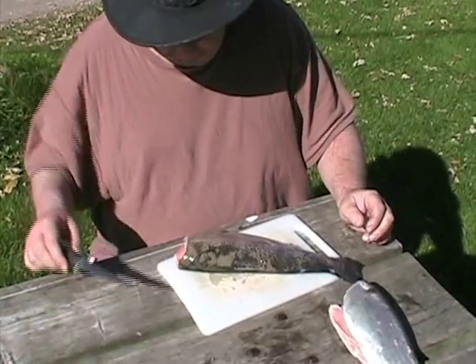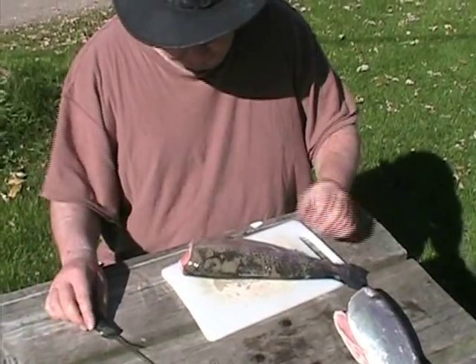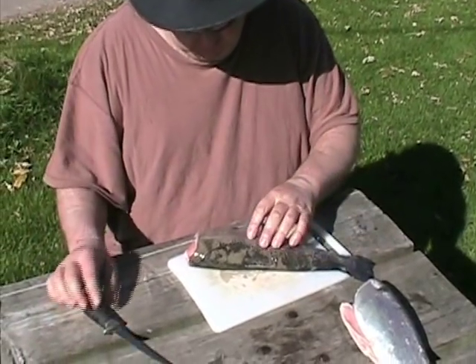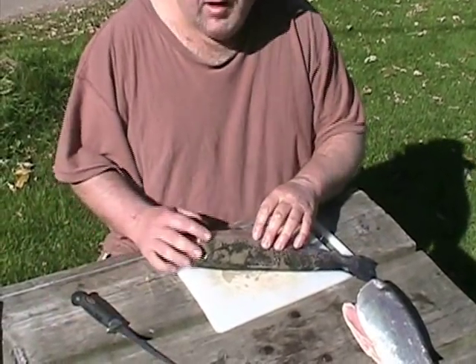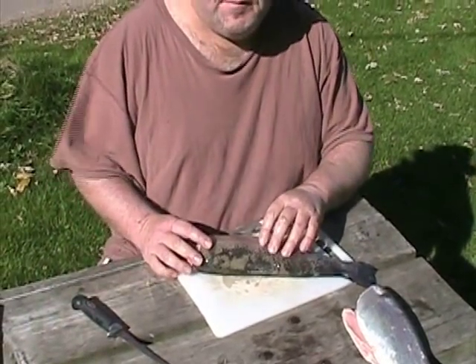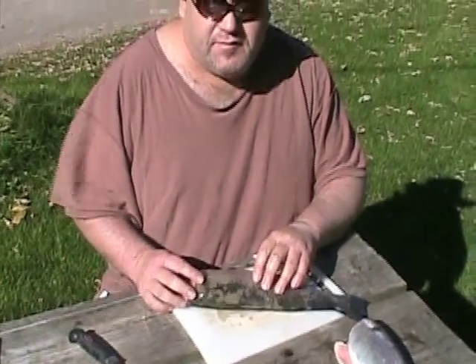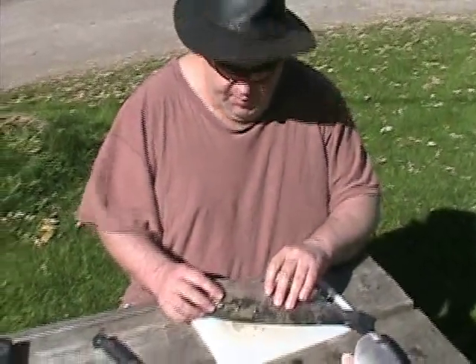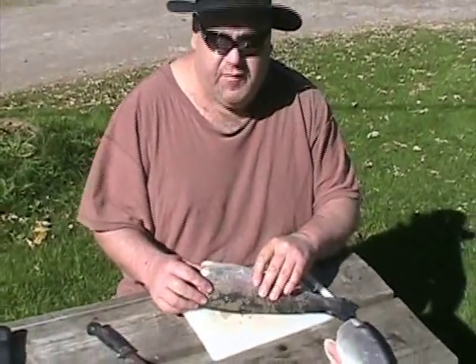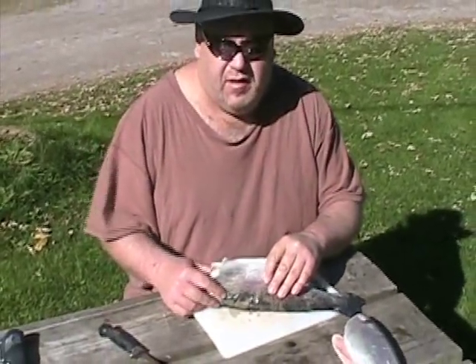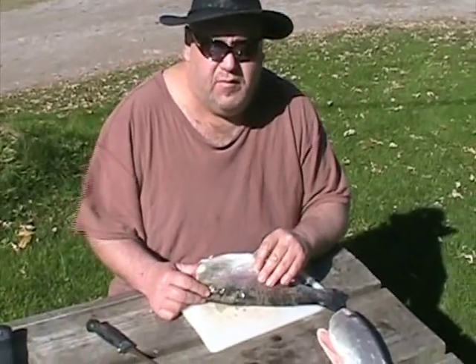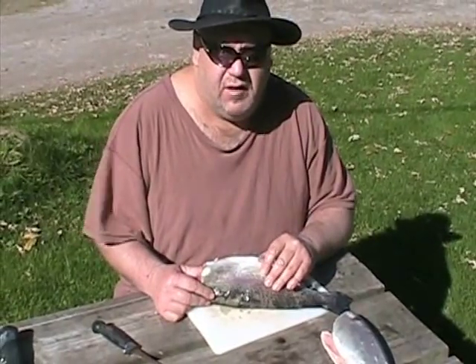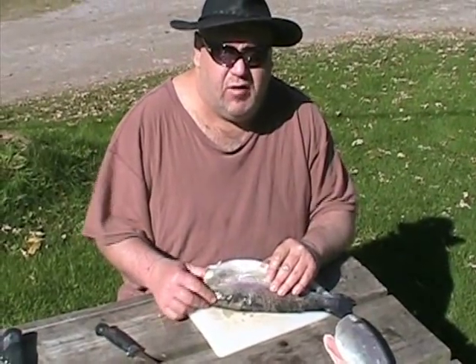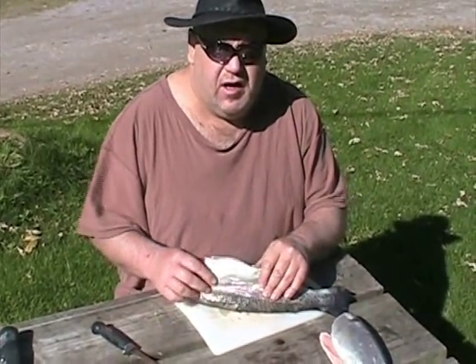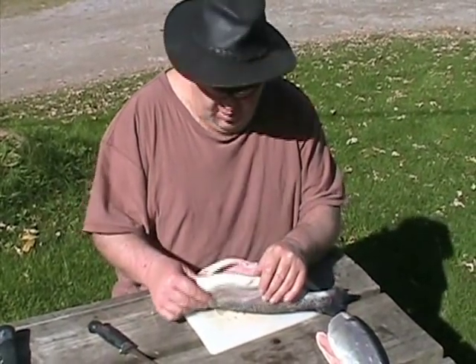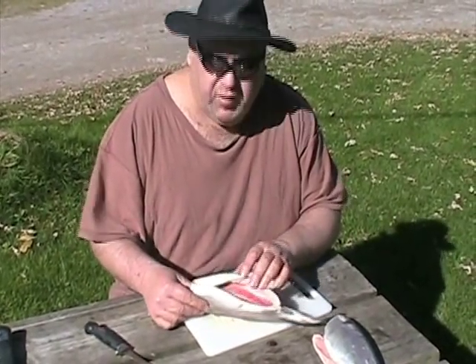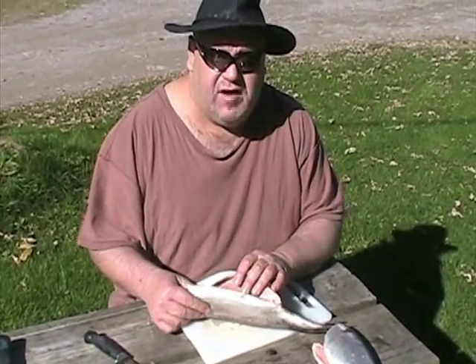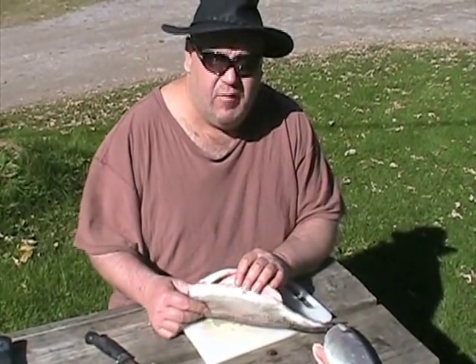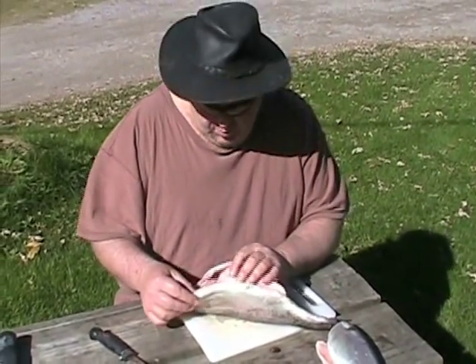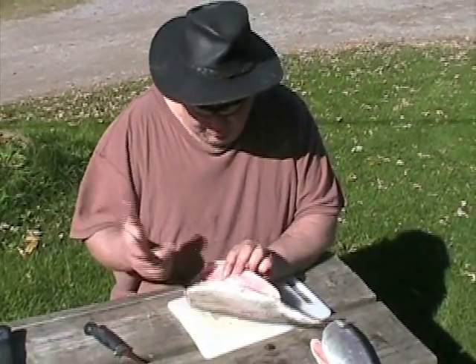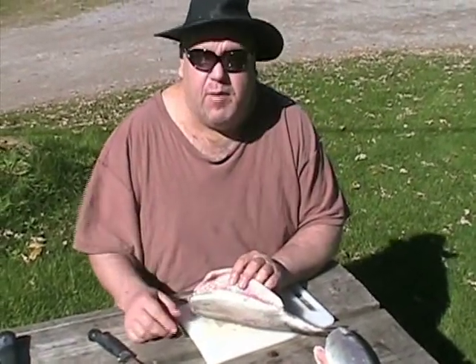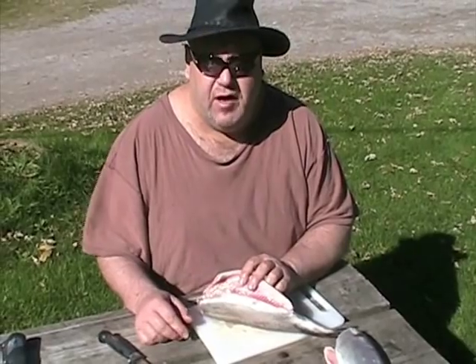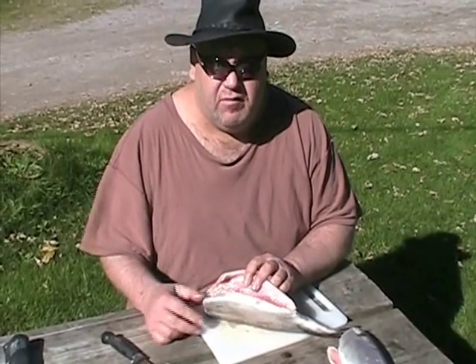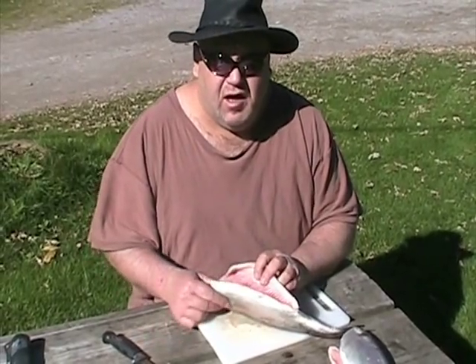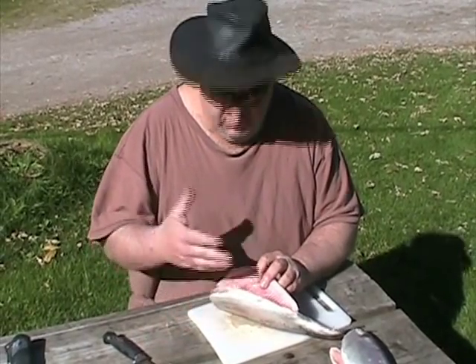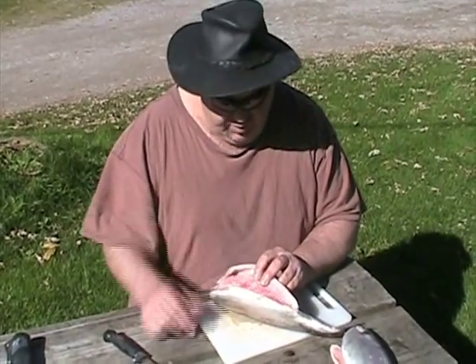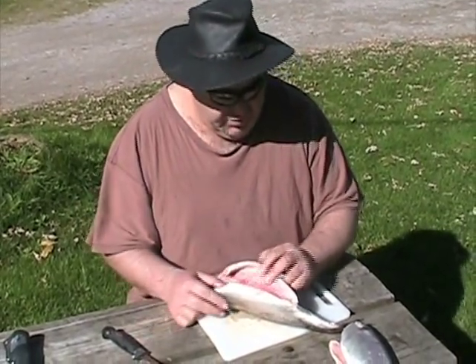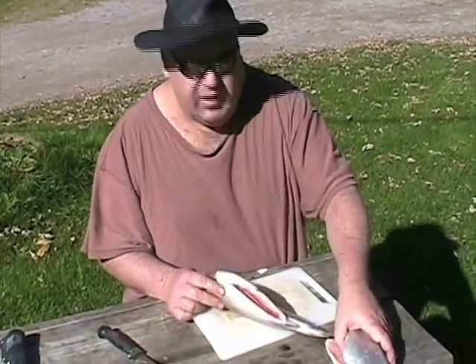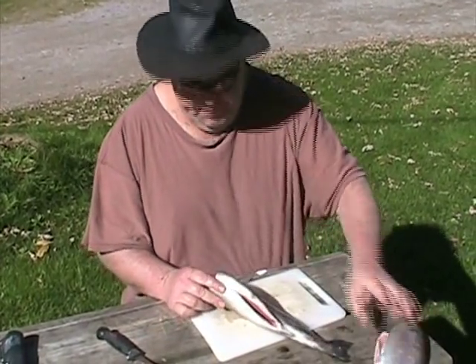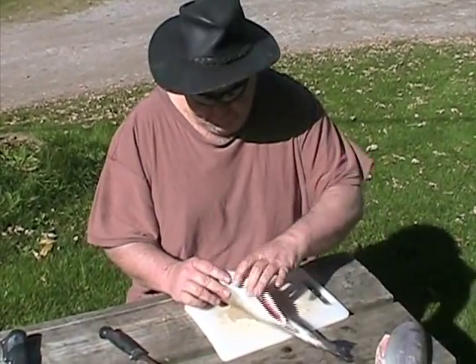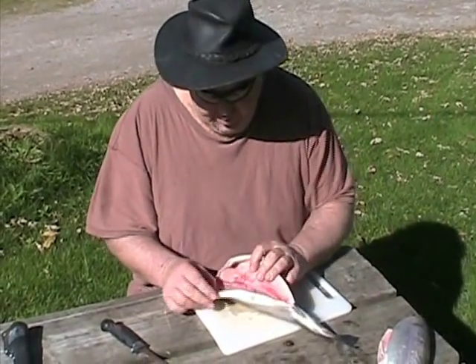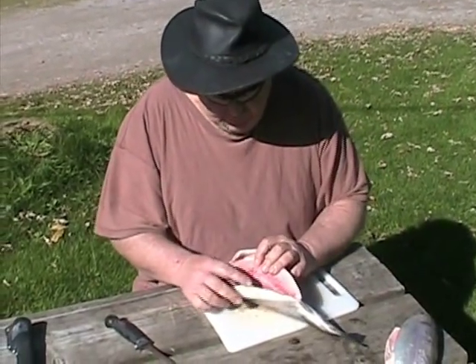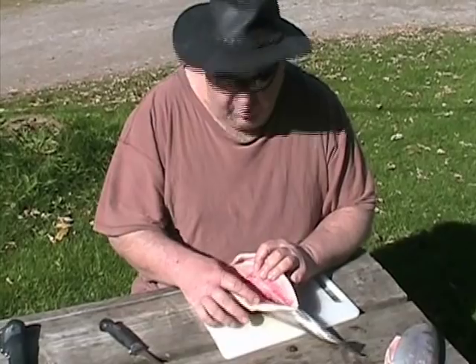Hi, I'm Gary from lake trout.org and brooktrout.ca. I'm going to butterfly a trout and show you on video so it's a little easier. You can also look at my pictures and the step-by-step instructions.